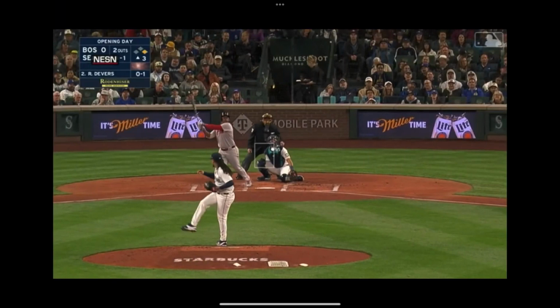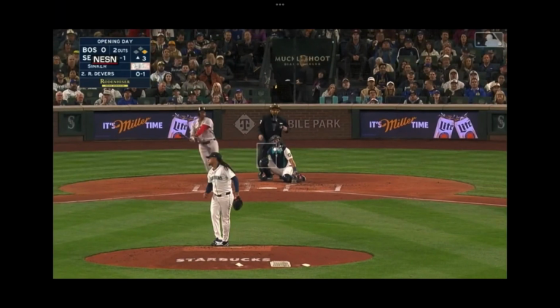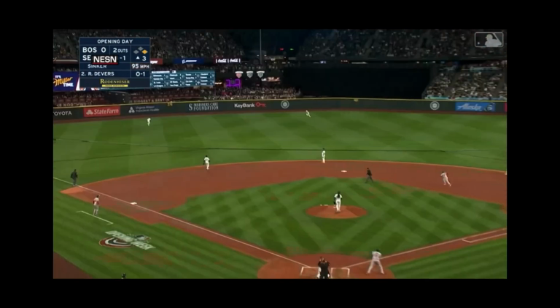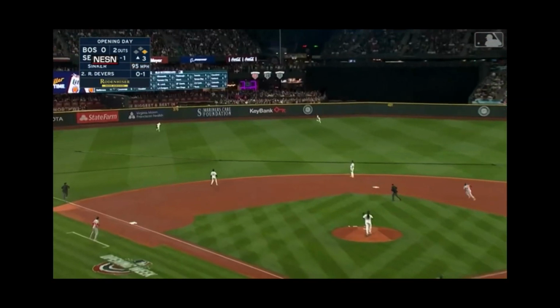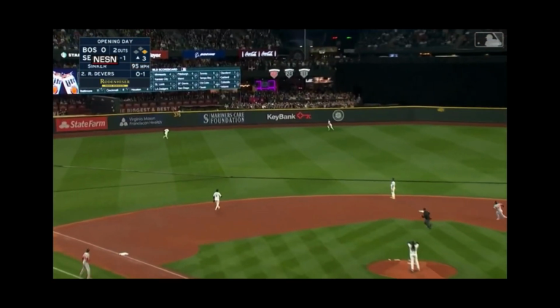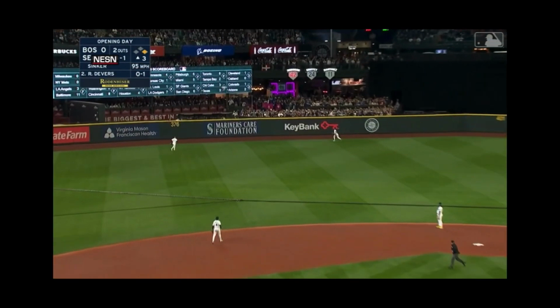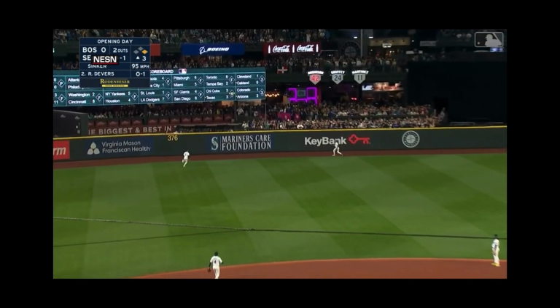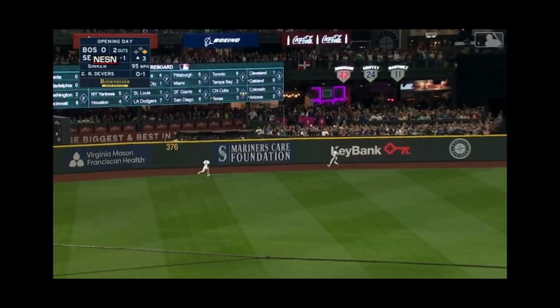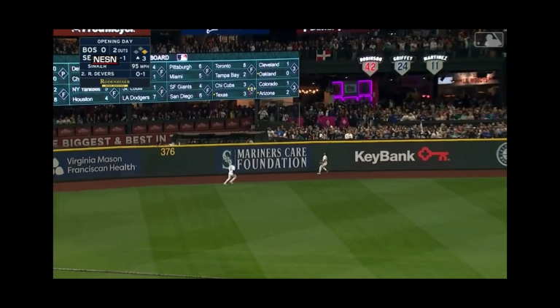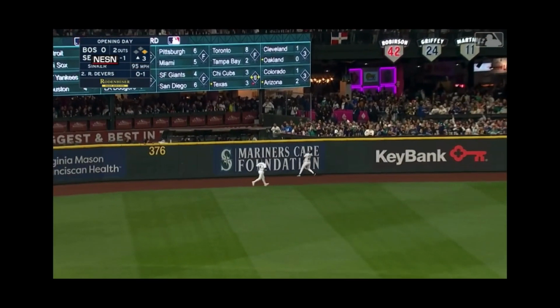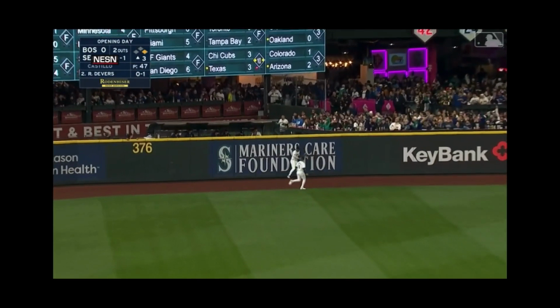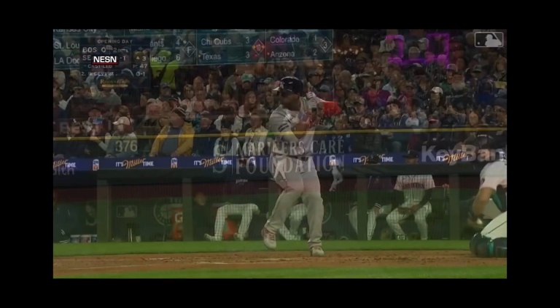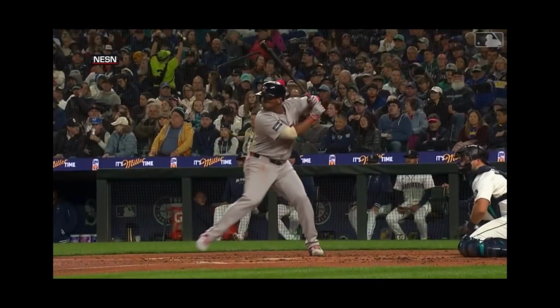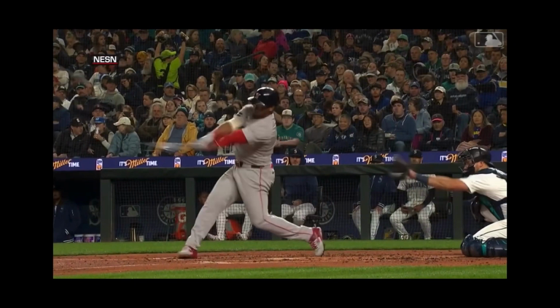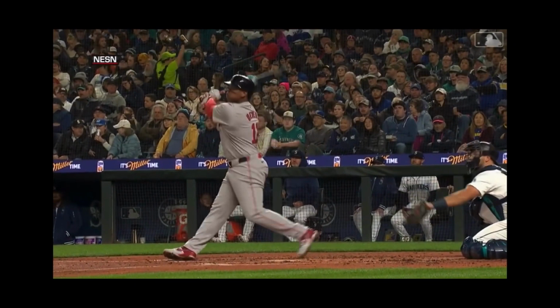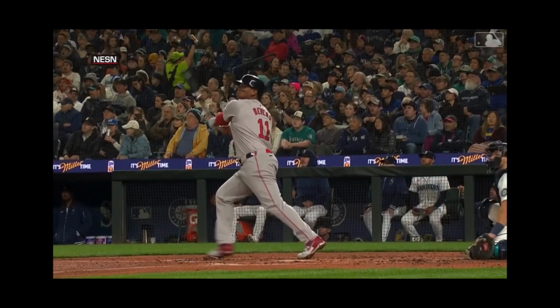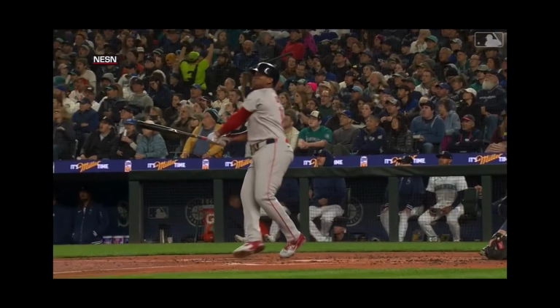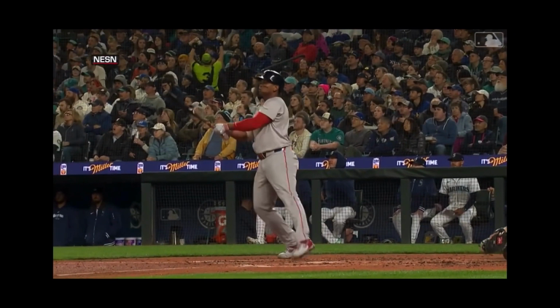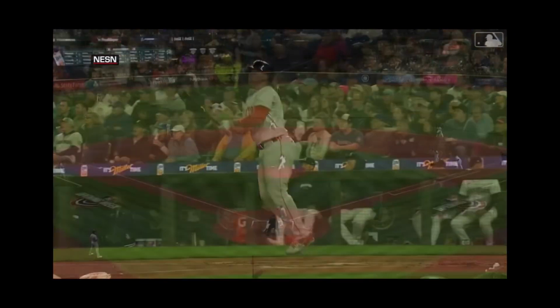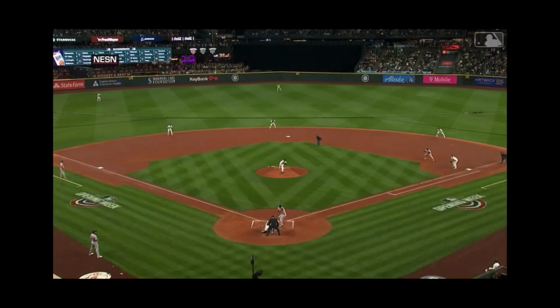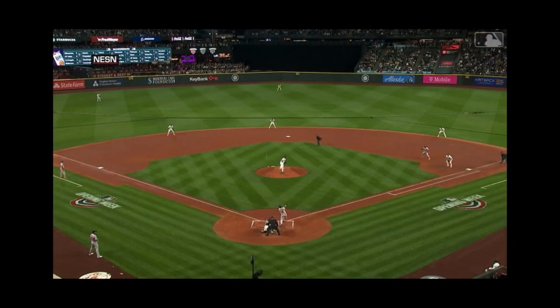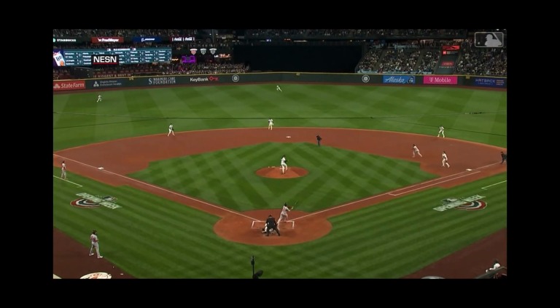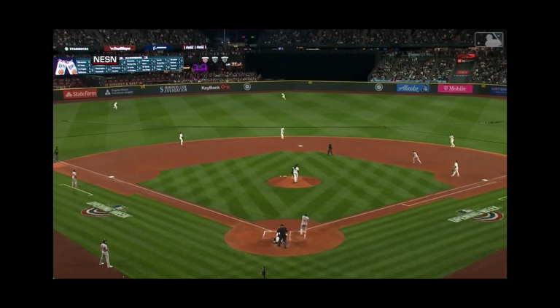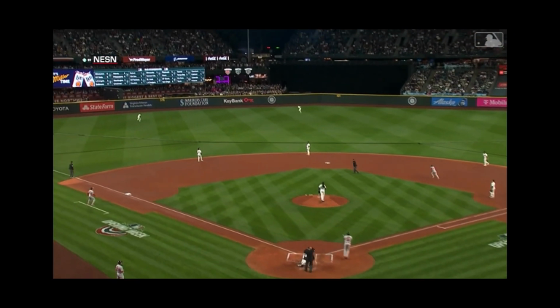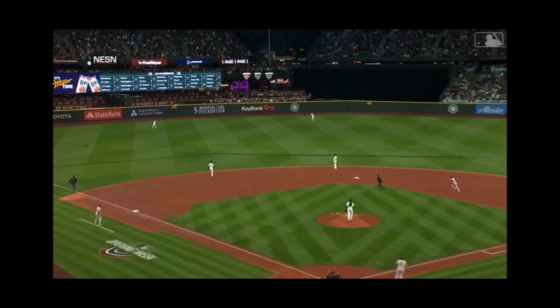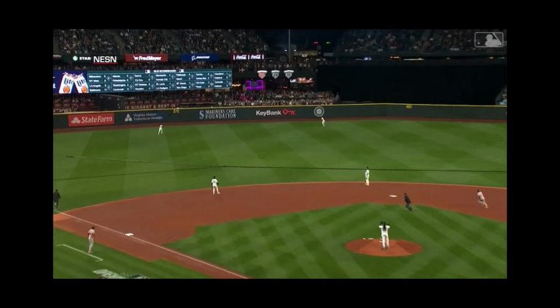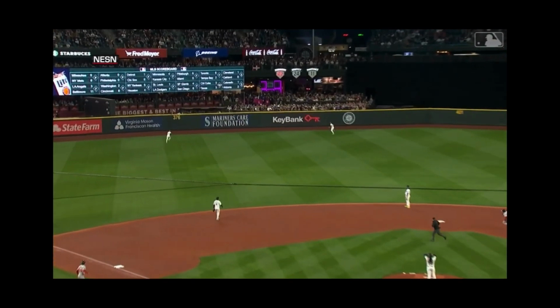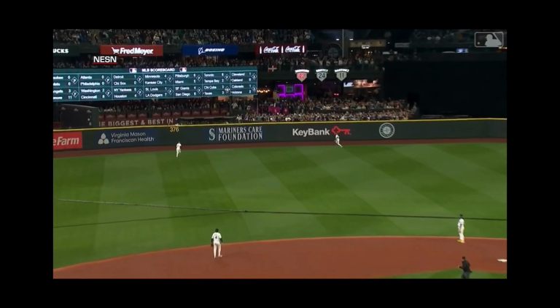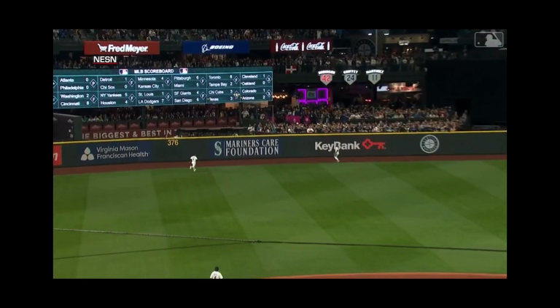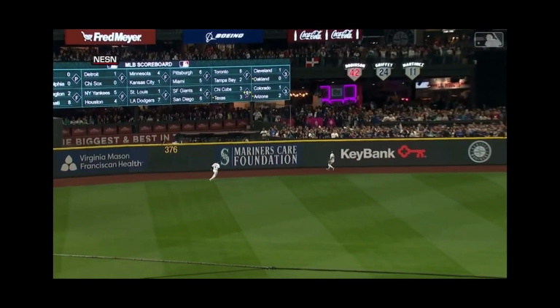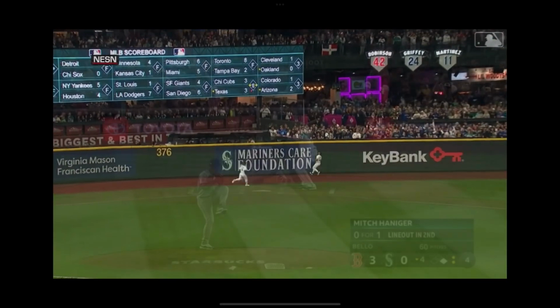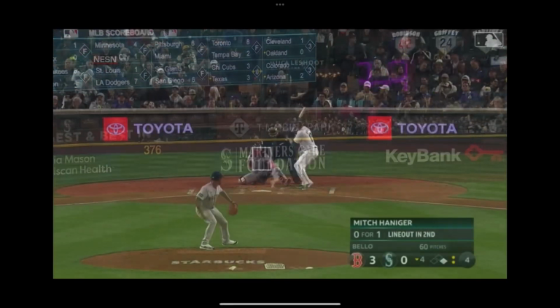High fly ball left center field, deep — Rodriguez back, back to the wall — and it is out of here! Home run, Rafael Devers on opening day. A two-run shot here in Seattle, where he hit his first major league home run.